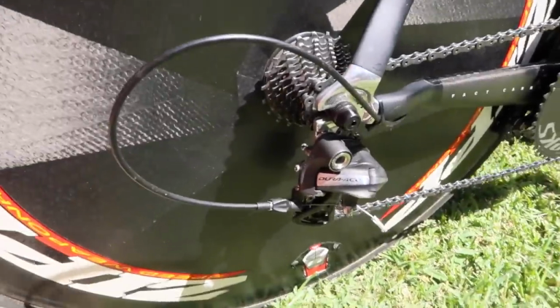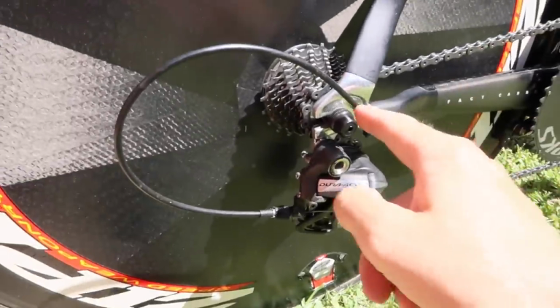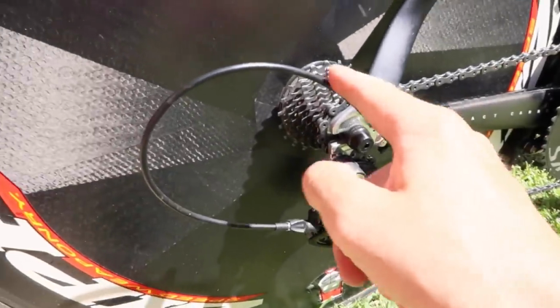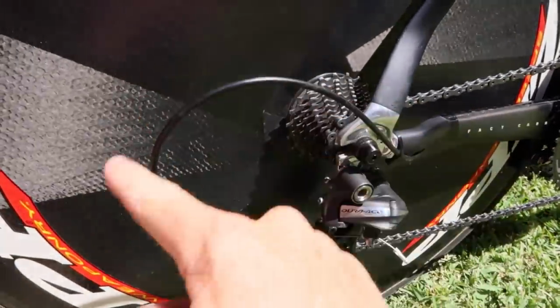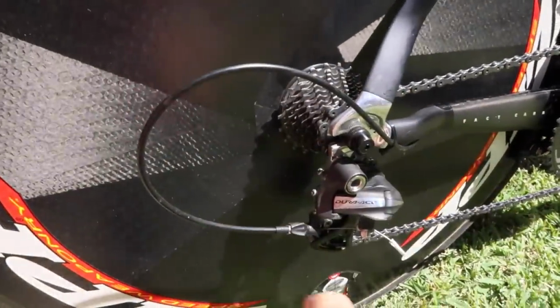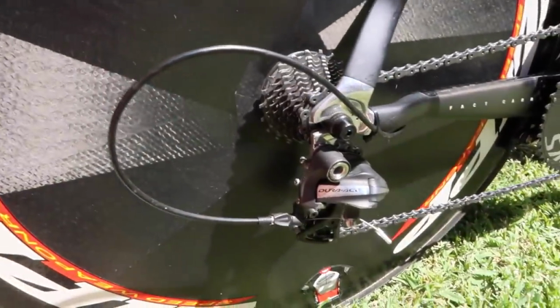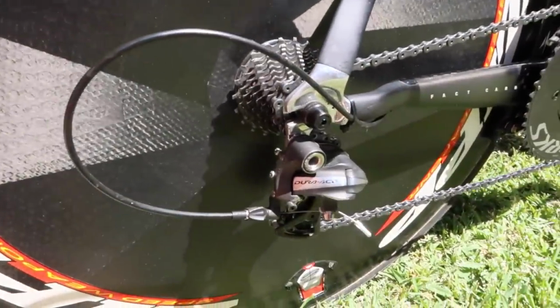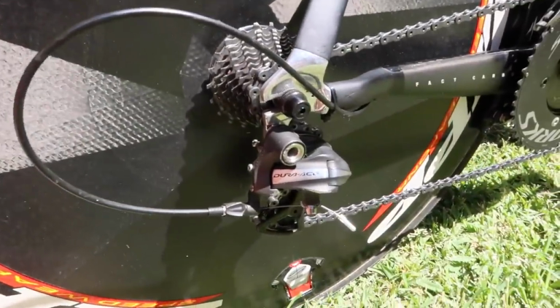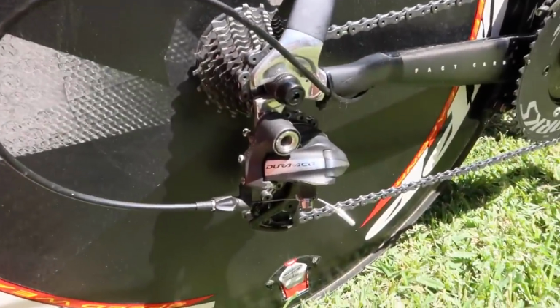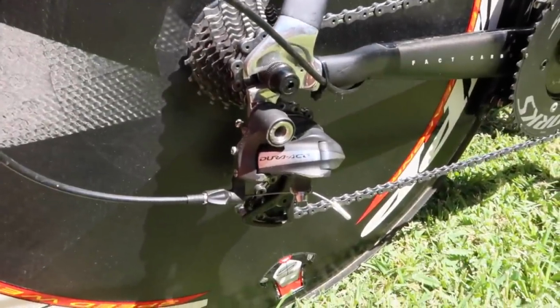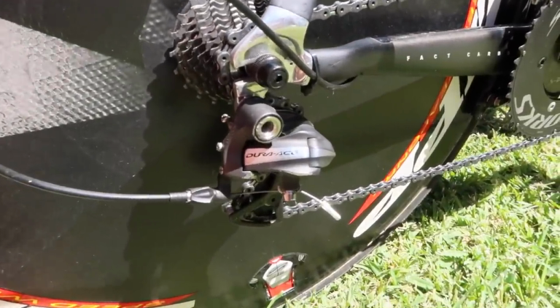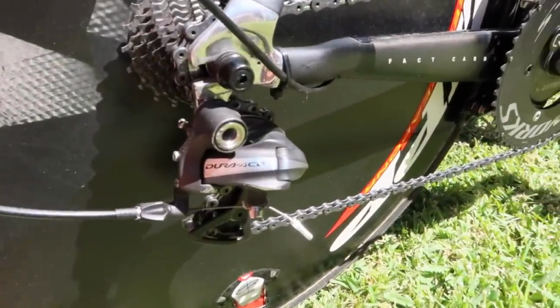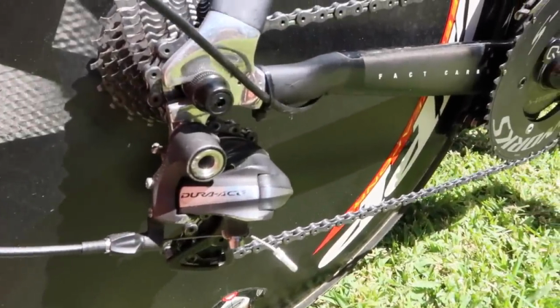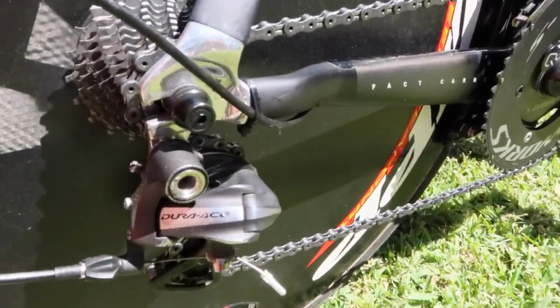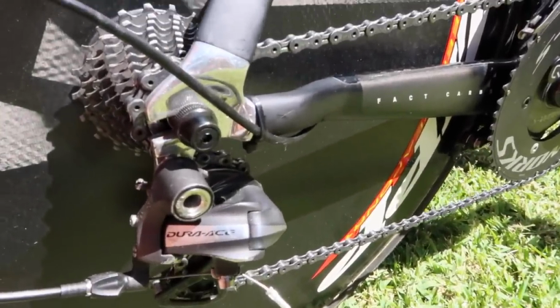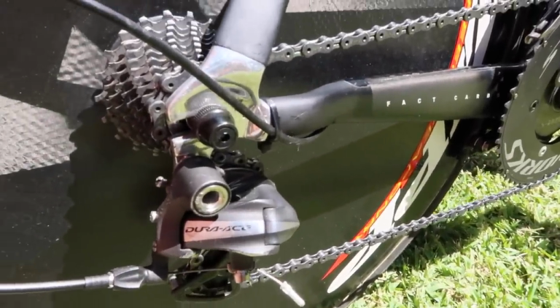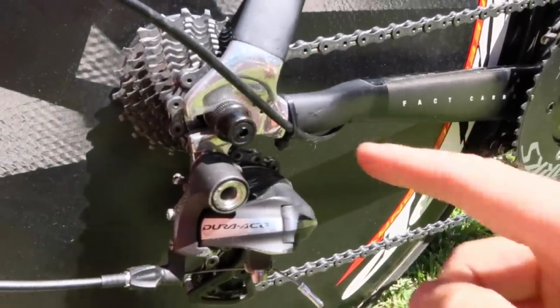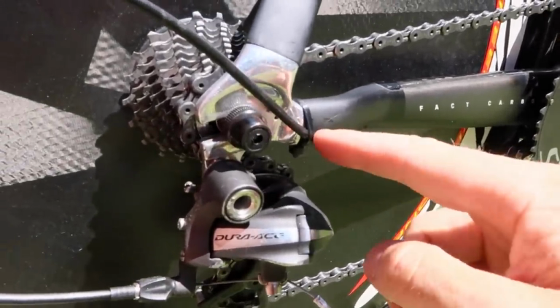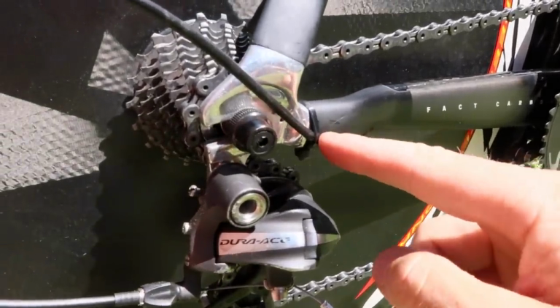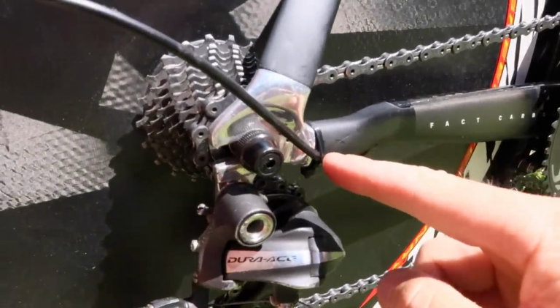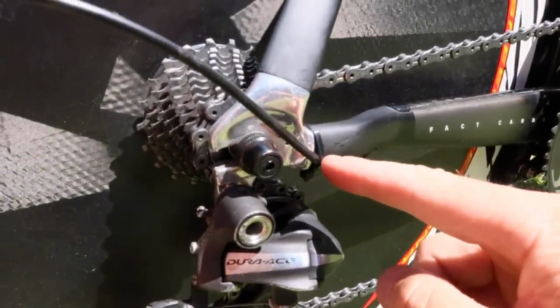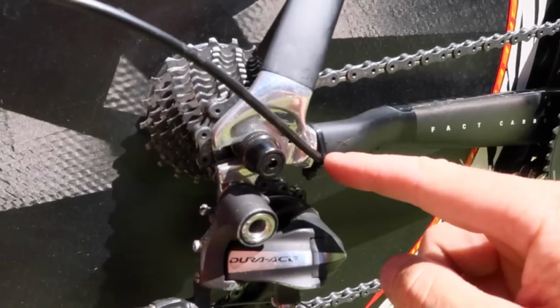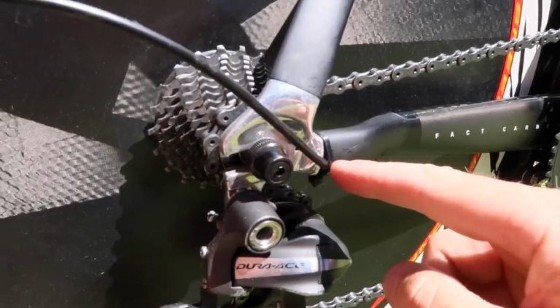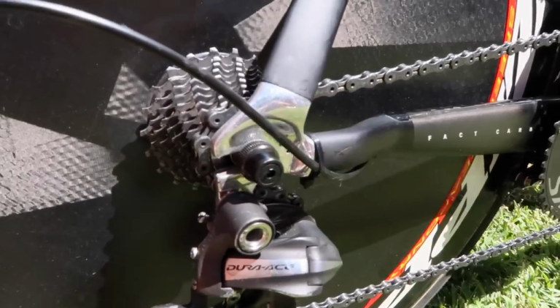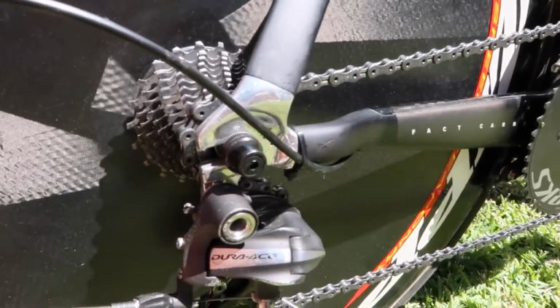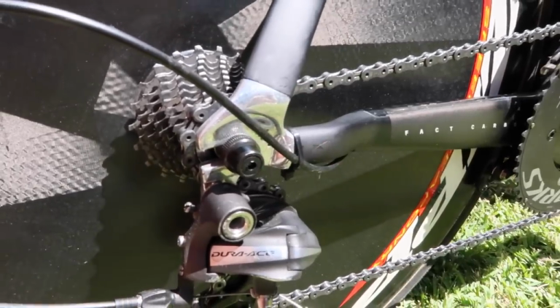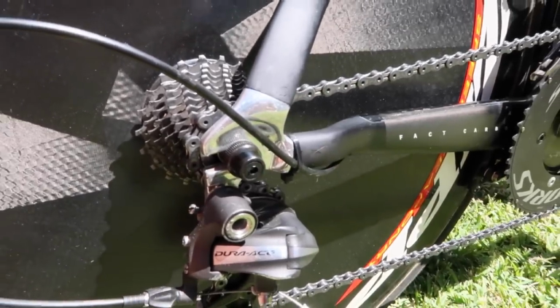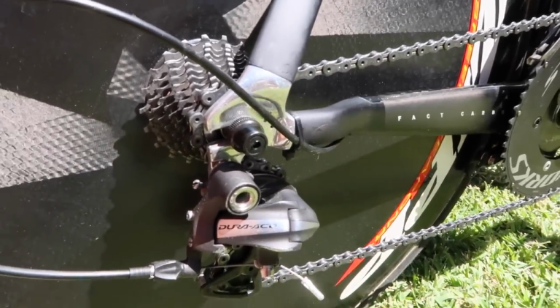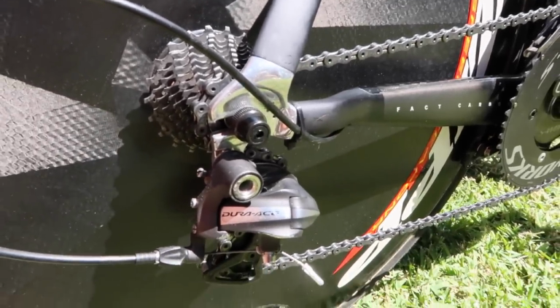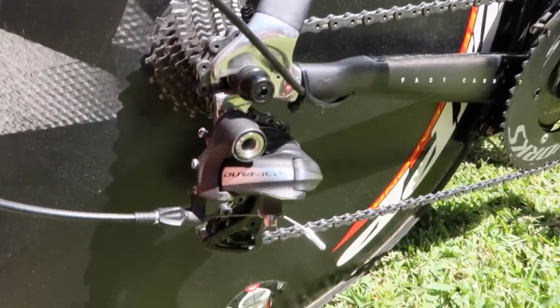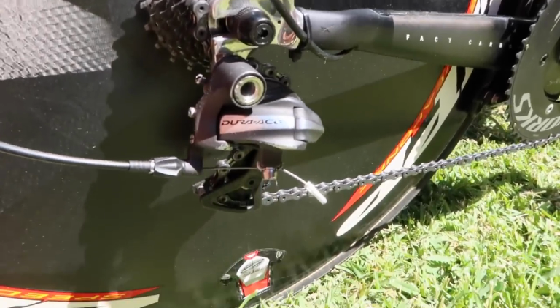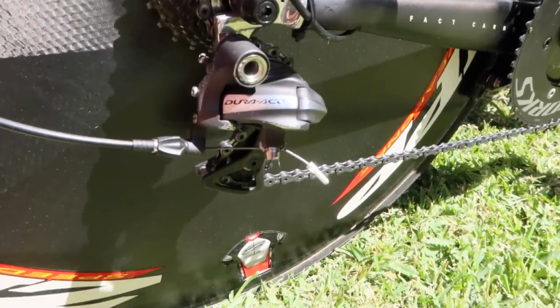There's a nice big loop on the back here for crisp gear changes, and another mod I've put here is just a cable tie to keep that loop nice and tight.